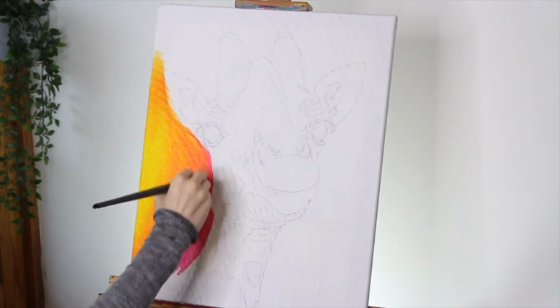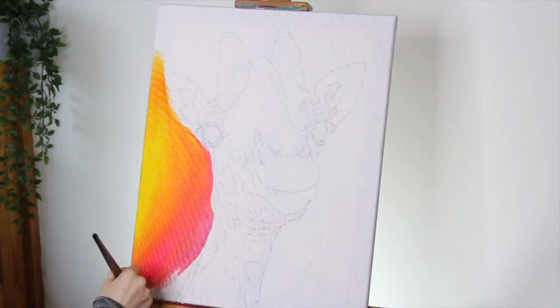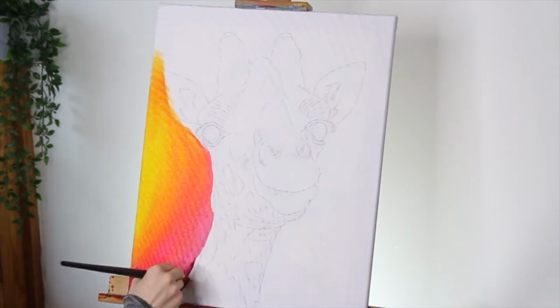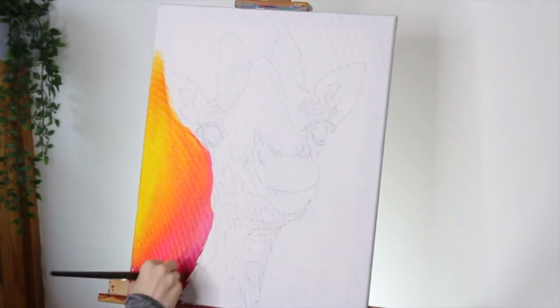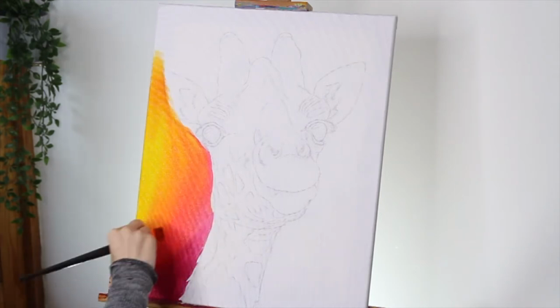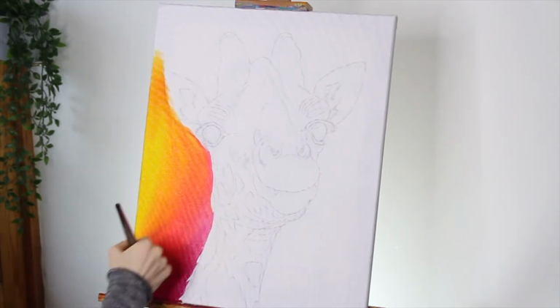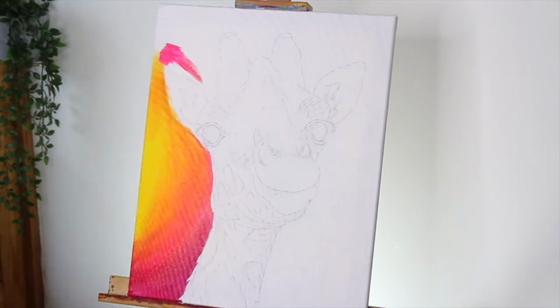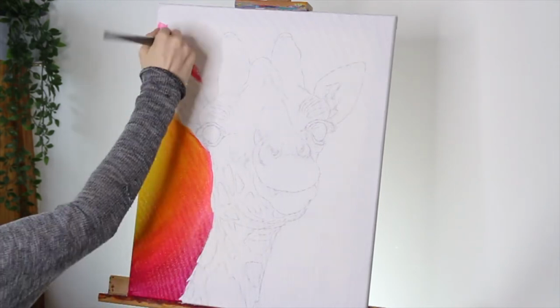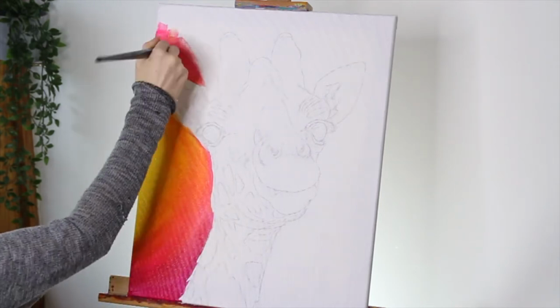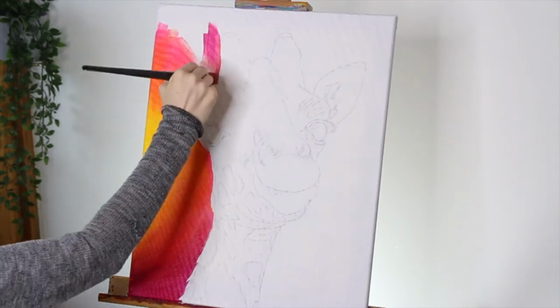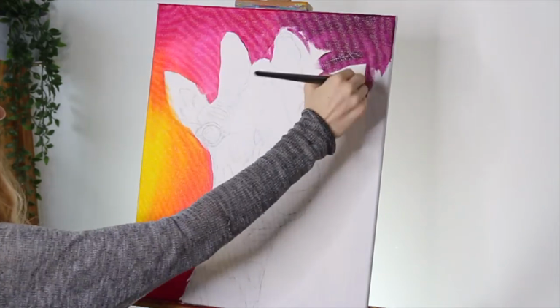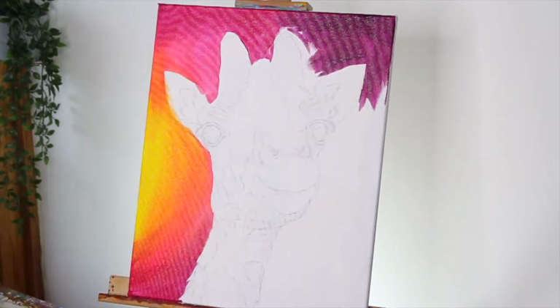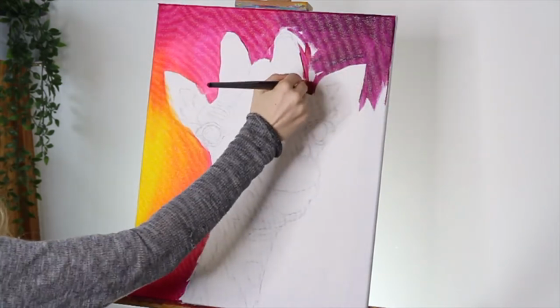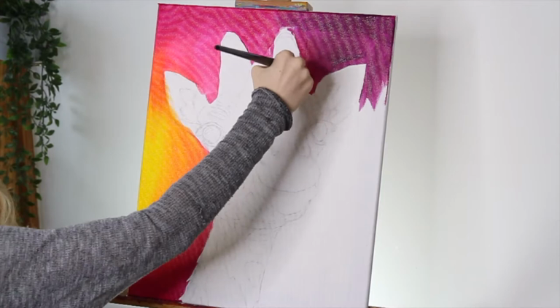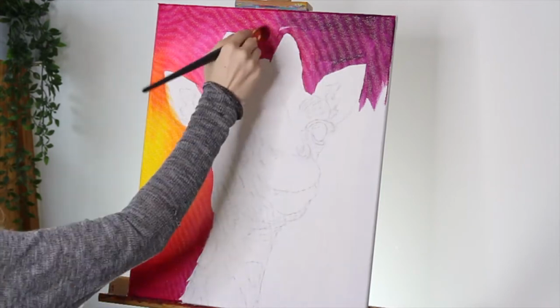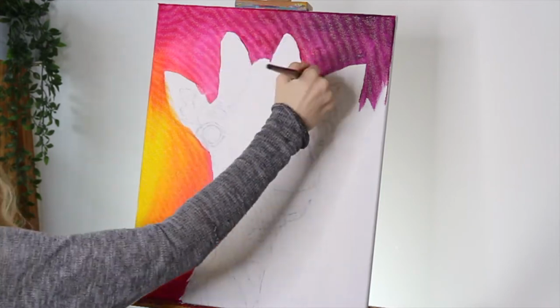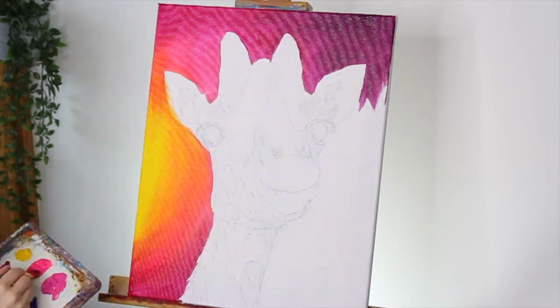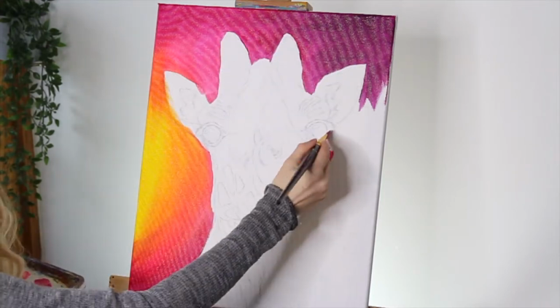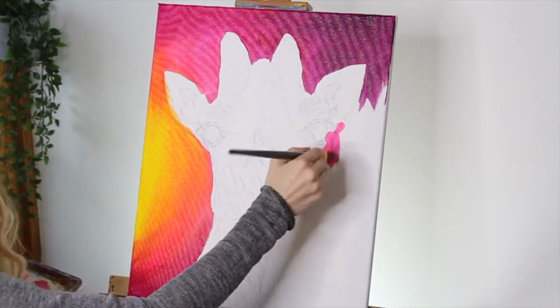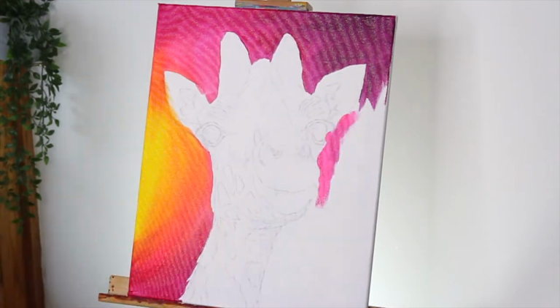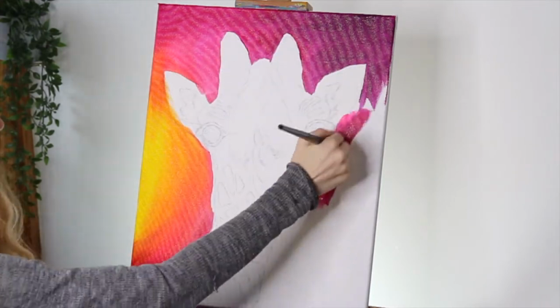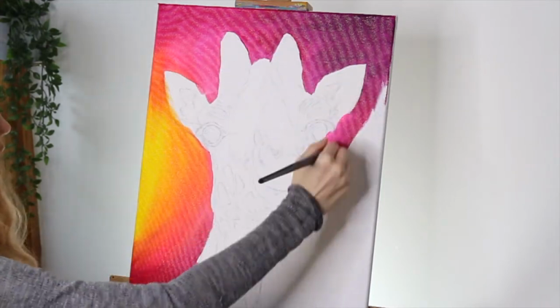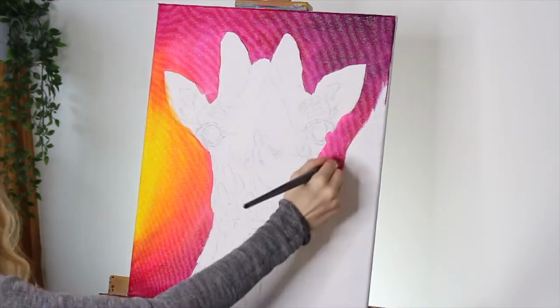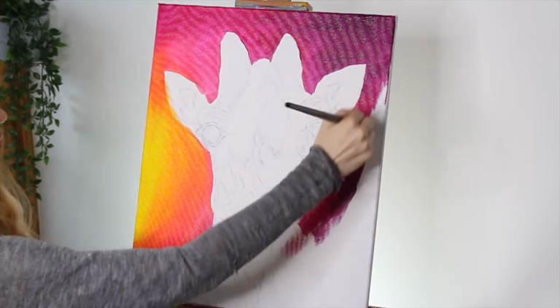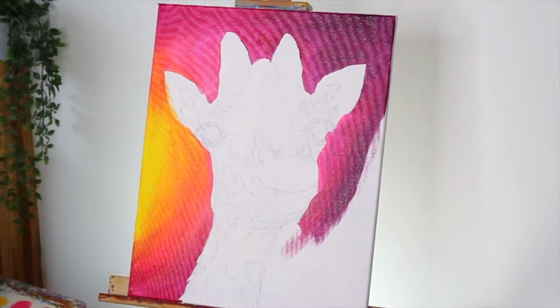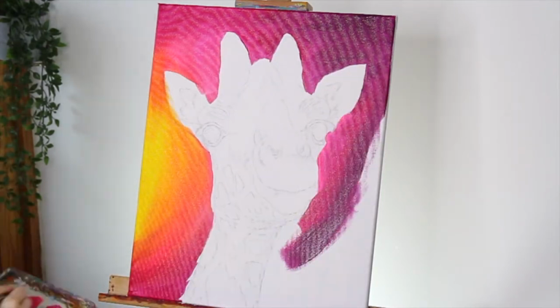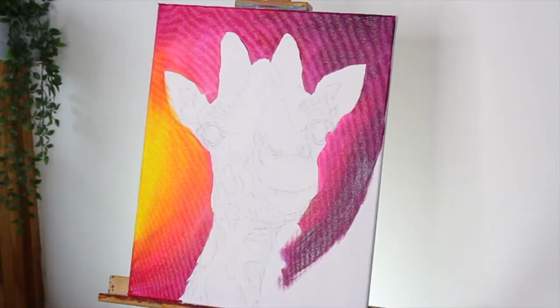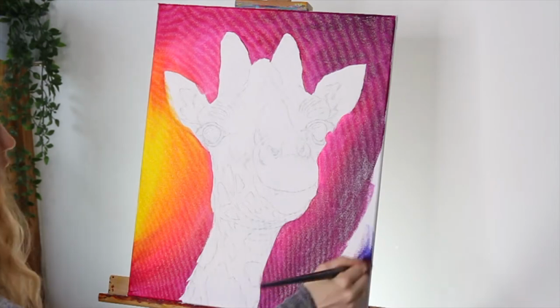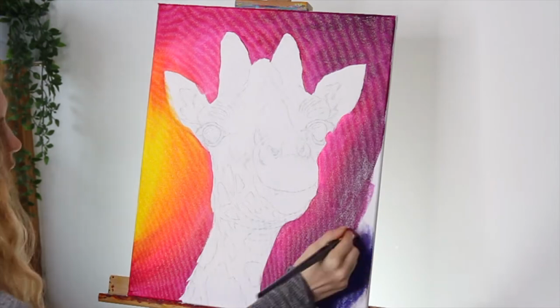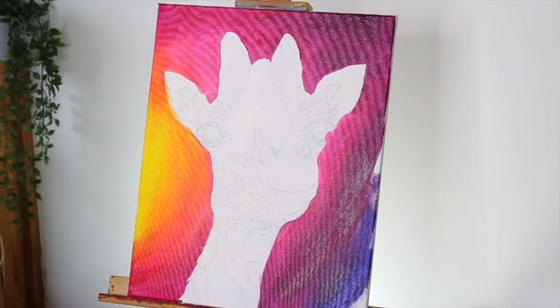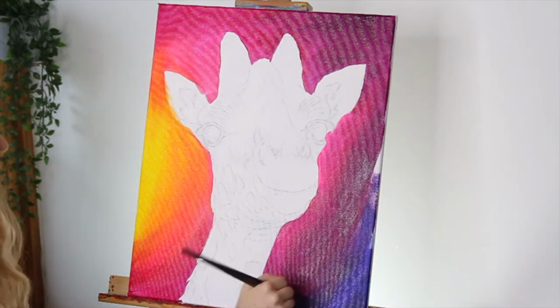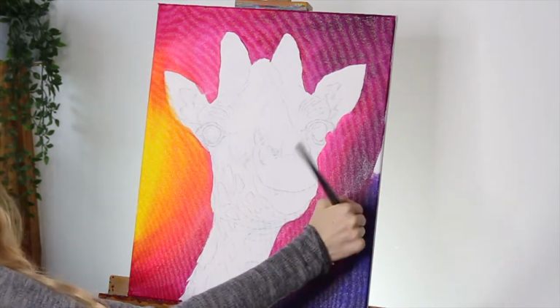I'm just starting out by painting the first layer of the background. I'm painting yellow to the left hand side of the canvas then moving on to oranges, pinks and then purples and blues on the right hand side where it will be darker.